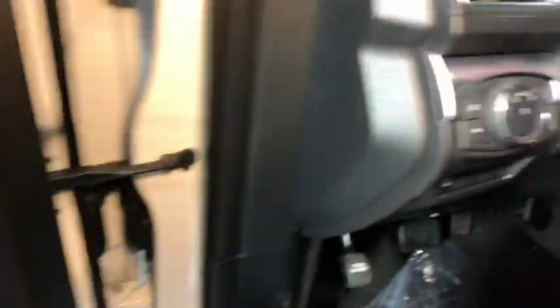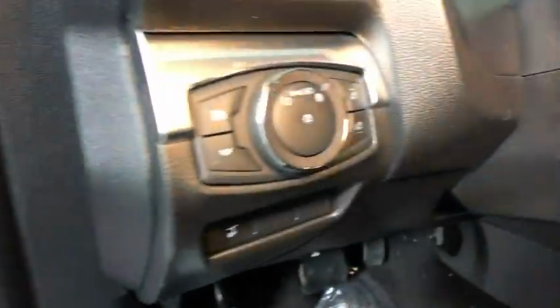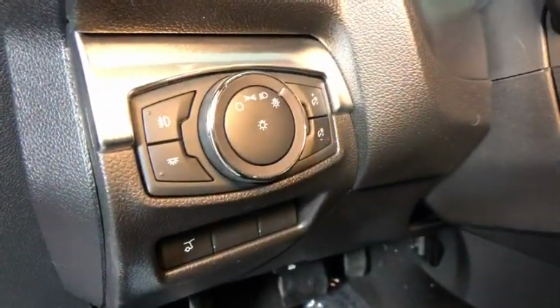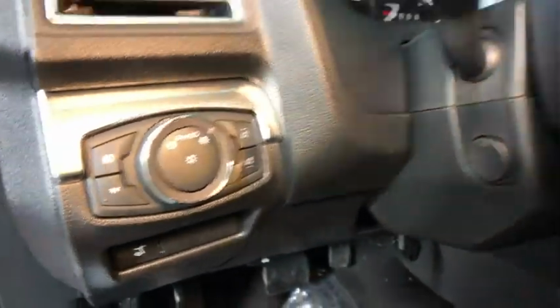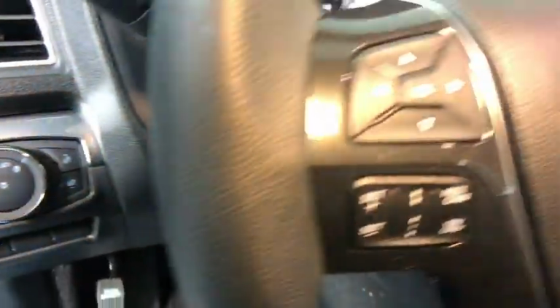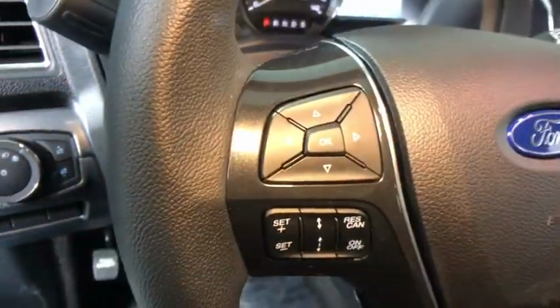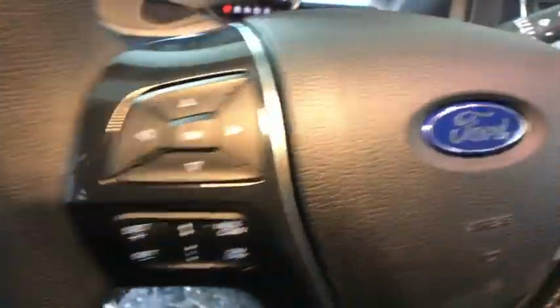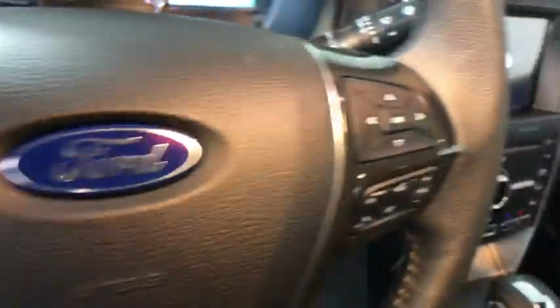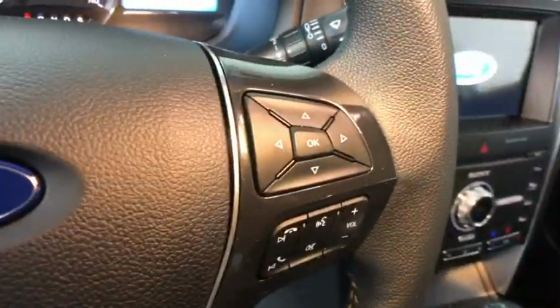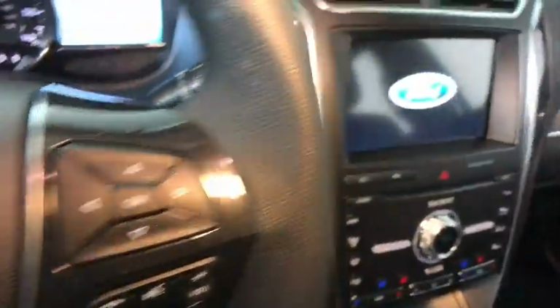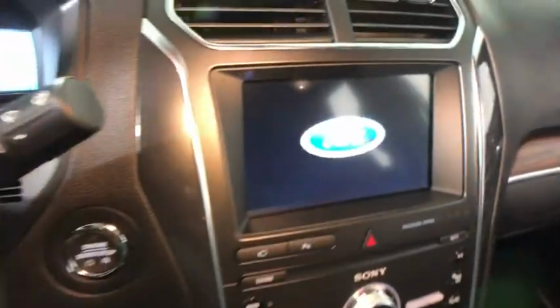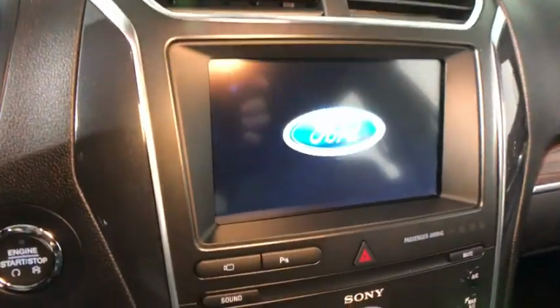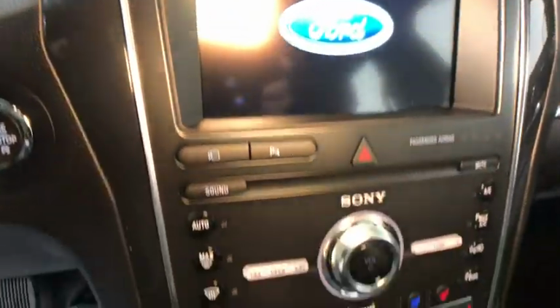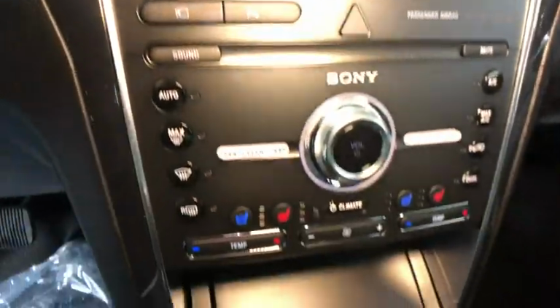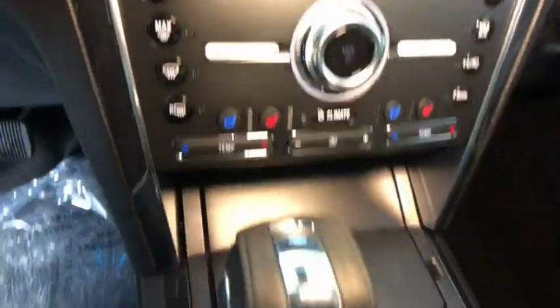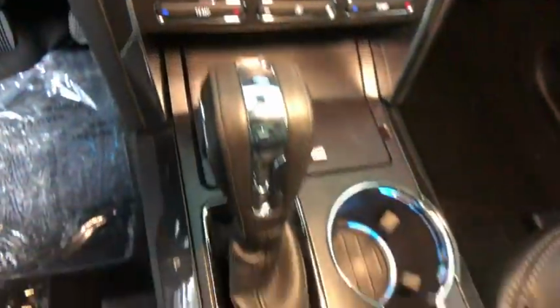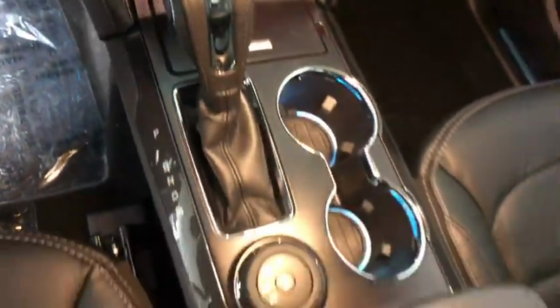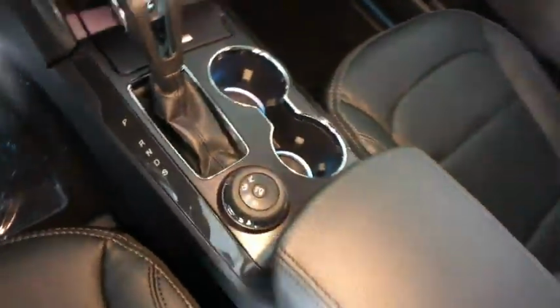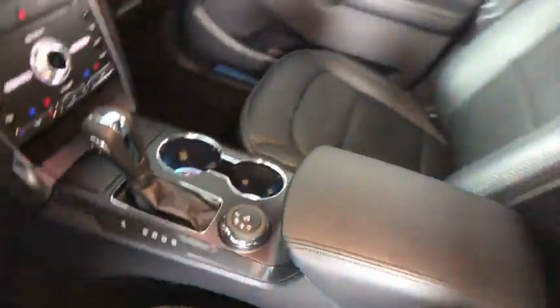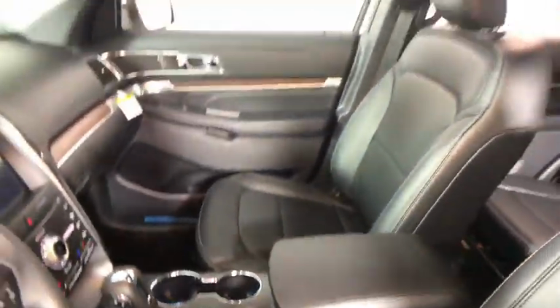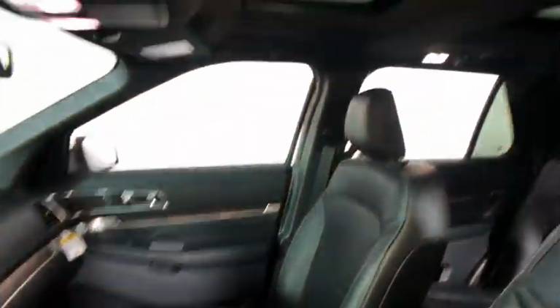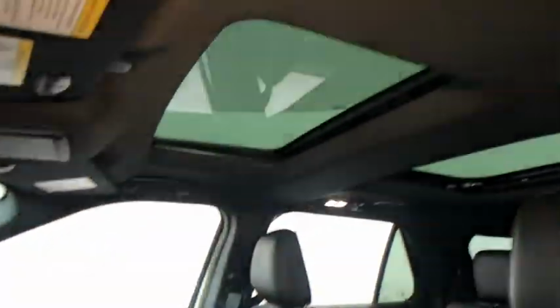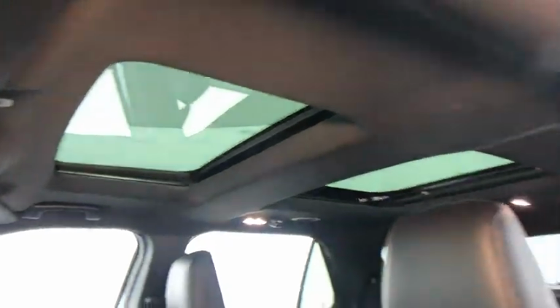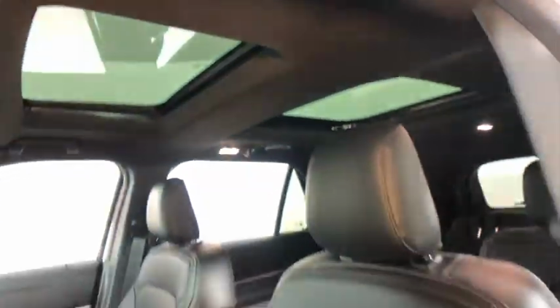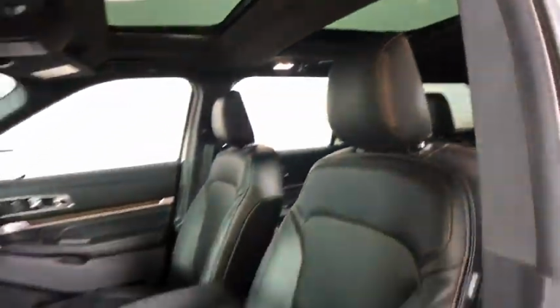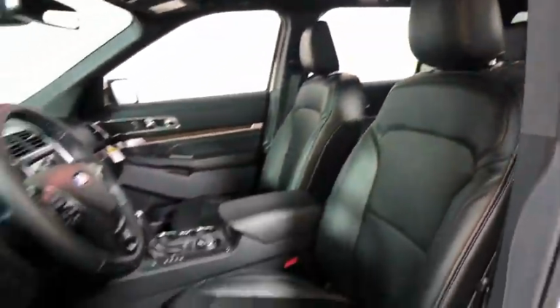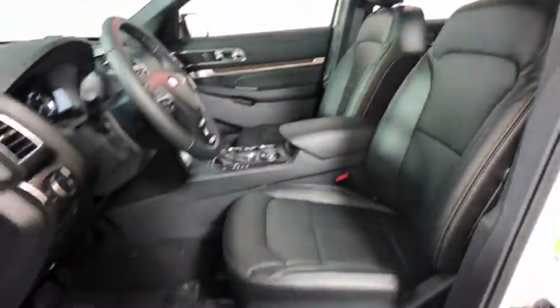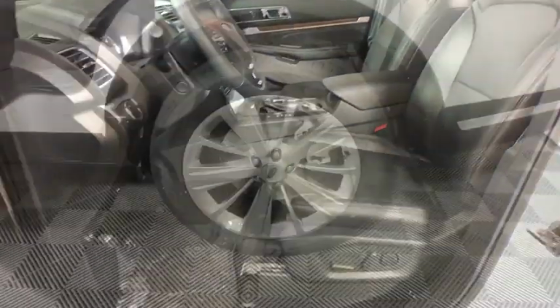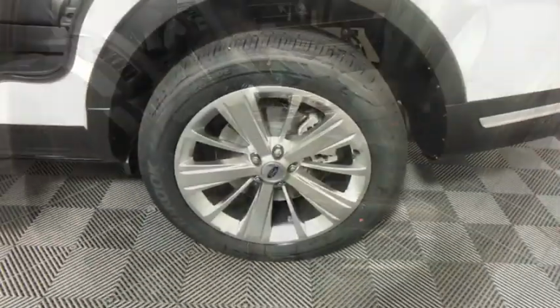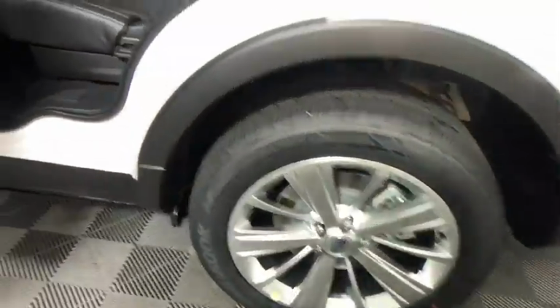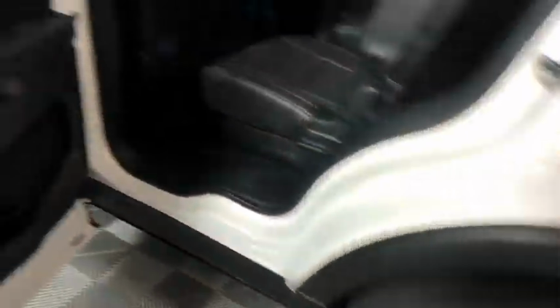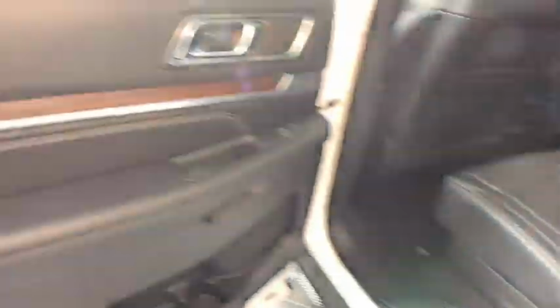Here are some of this vehicle's great options: power passenger seat, traction control, power liftgate, navigation system, dual airbags, leather-wrapped steering wheel, power steering, four-wheel disc brakes, universal garage door opener.